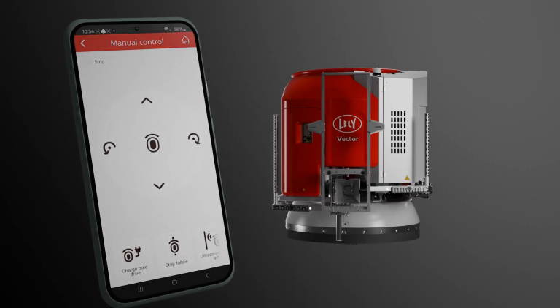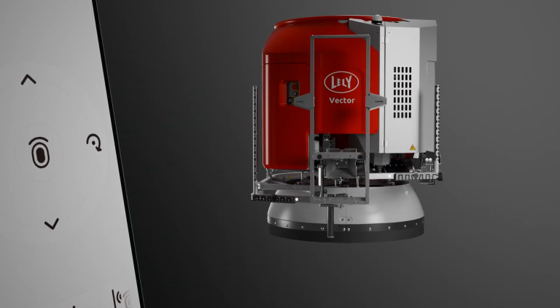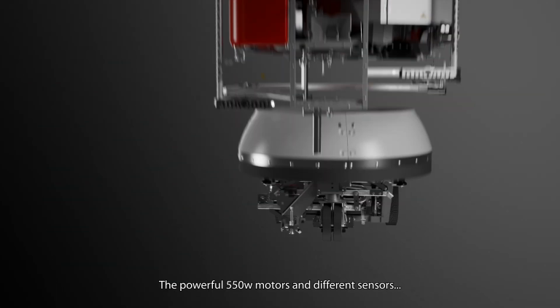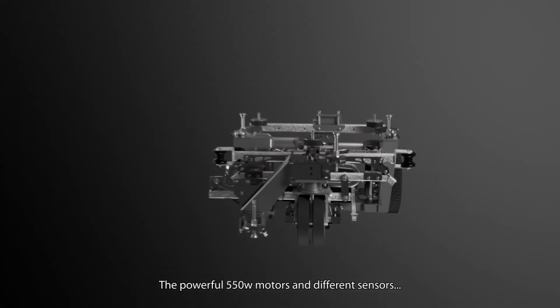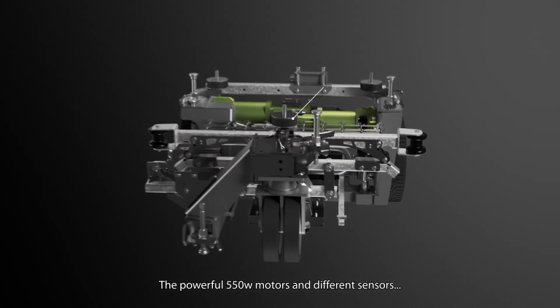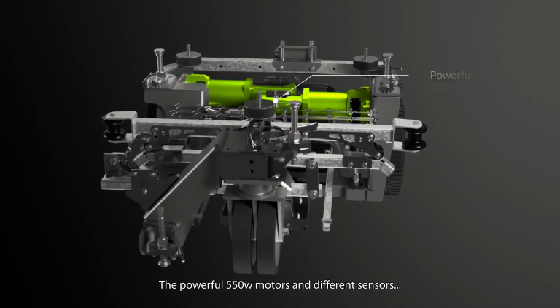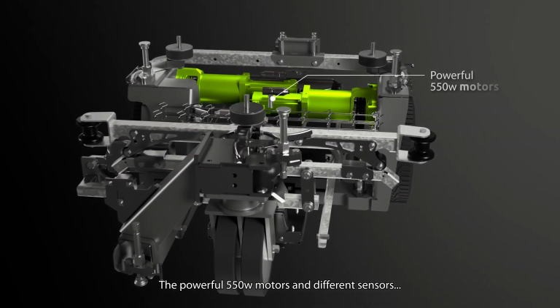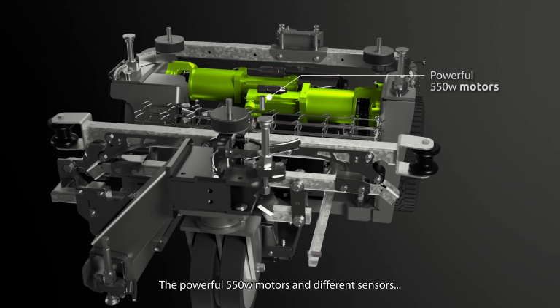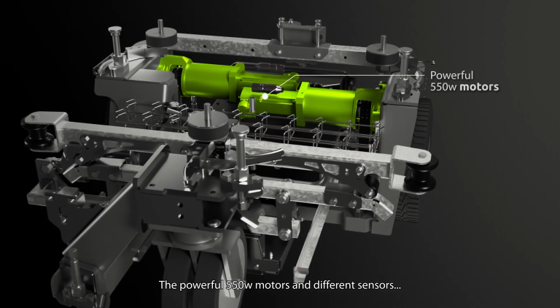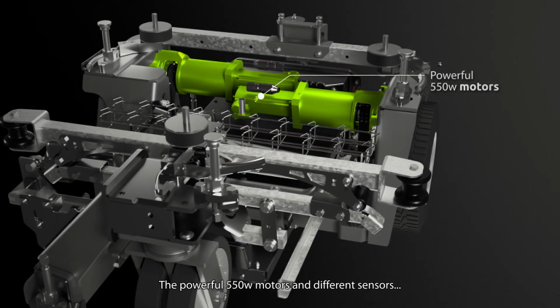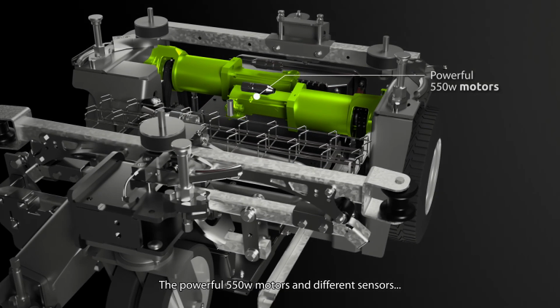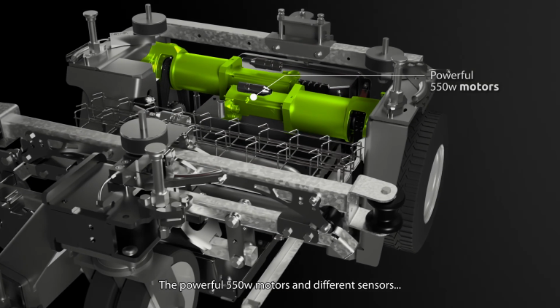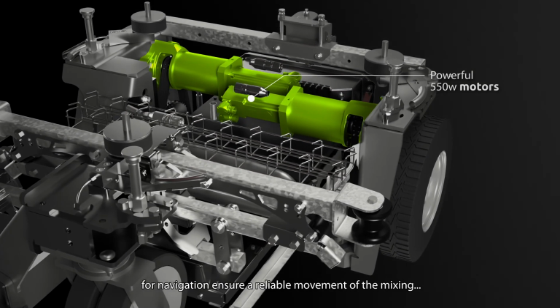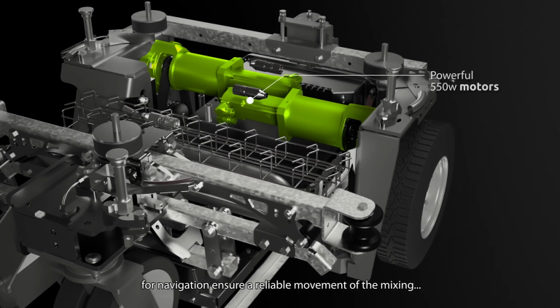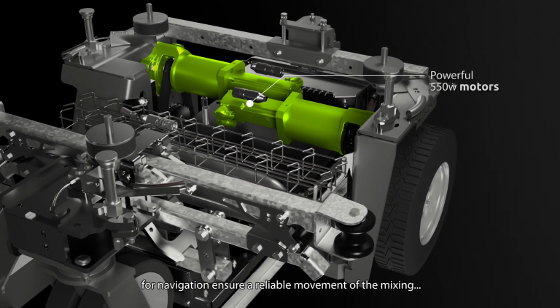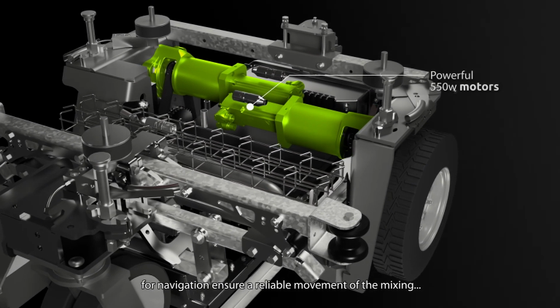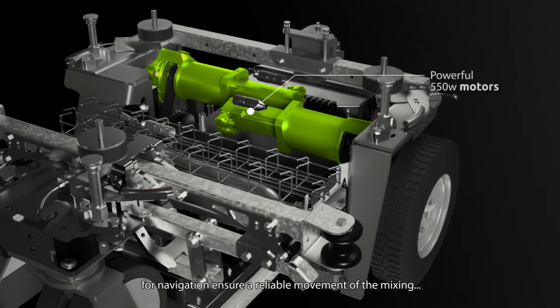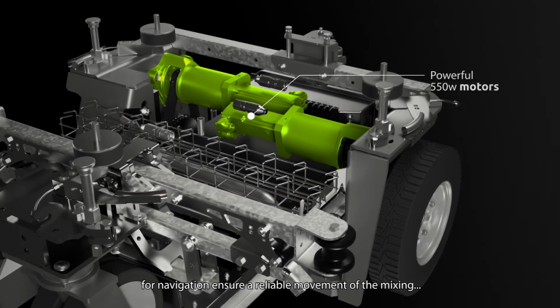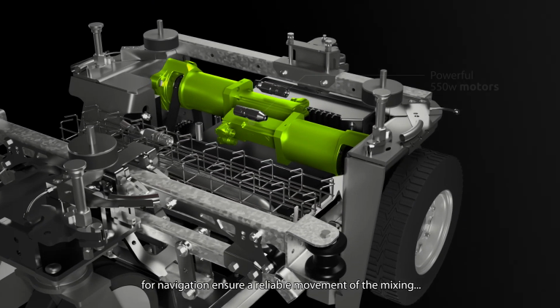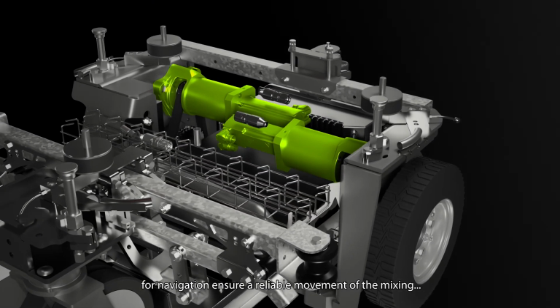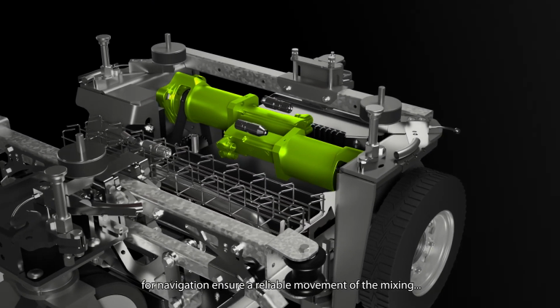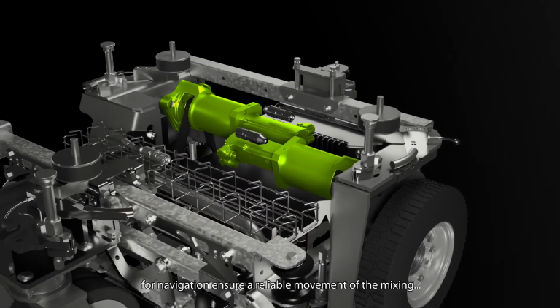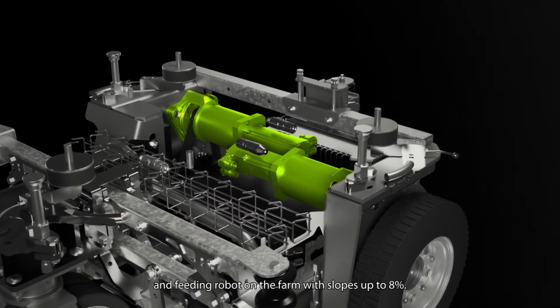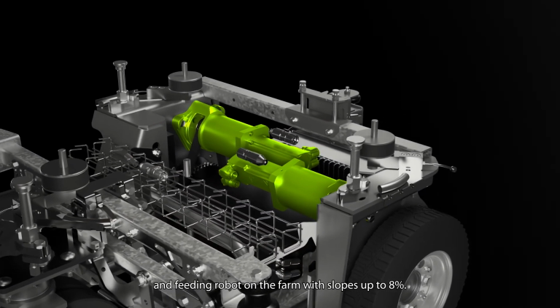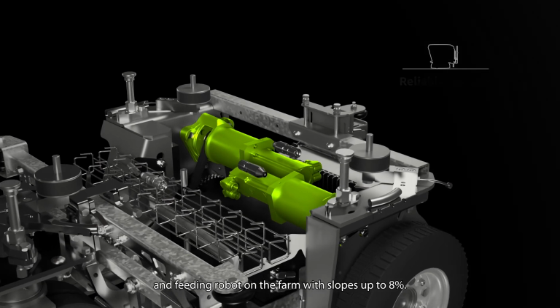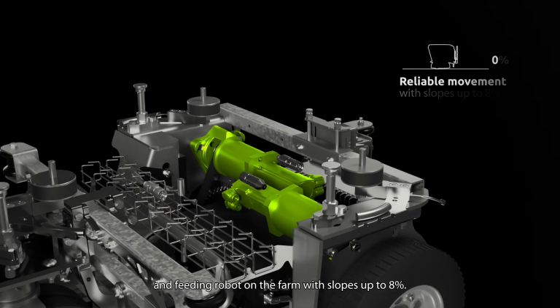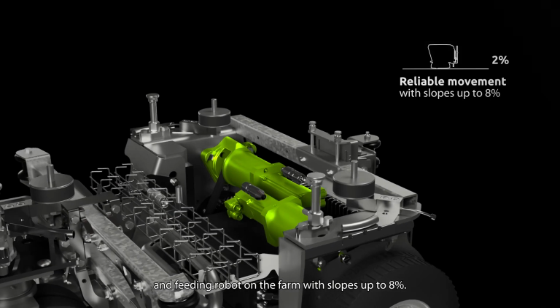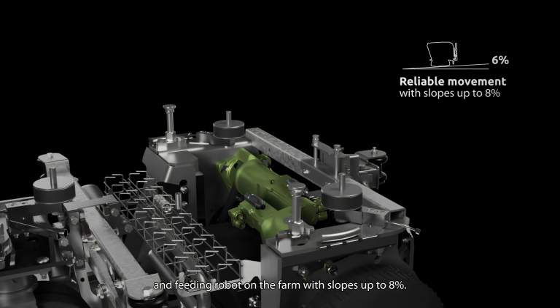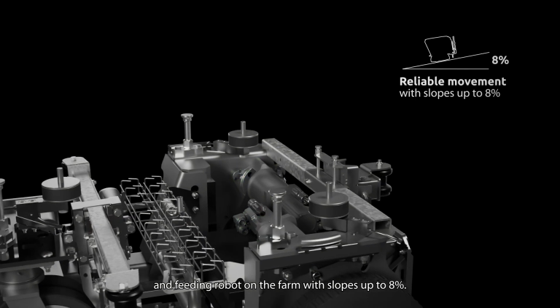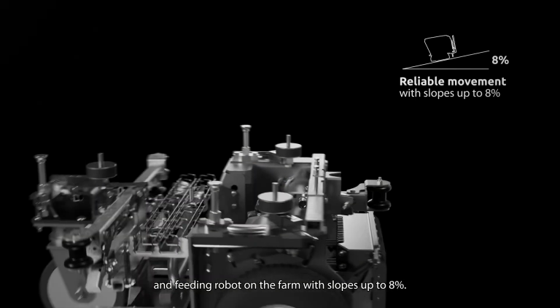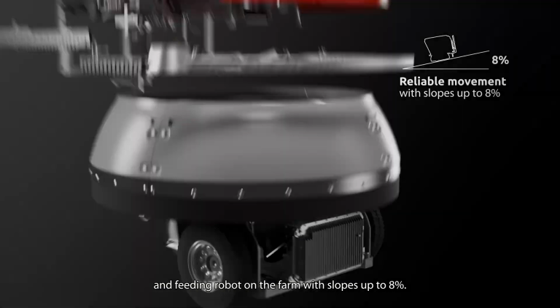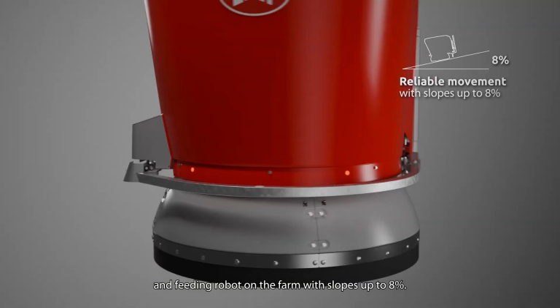The powerful 550 watt motors and different sensors for navigation ensure a reliable movement of the mixing and feeding robot on the farm, with slopes up to 8%.